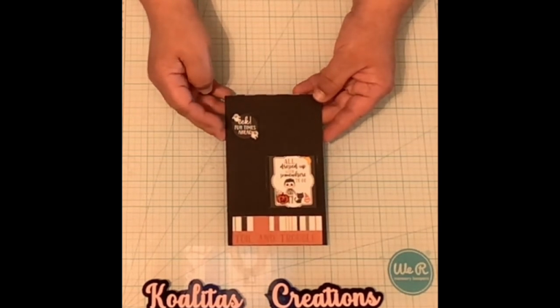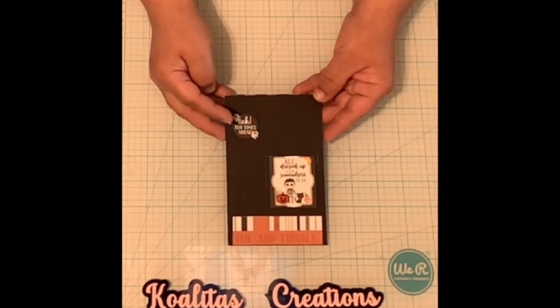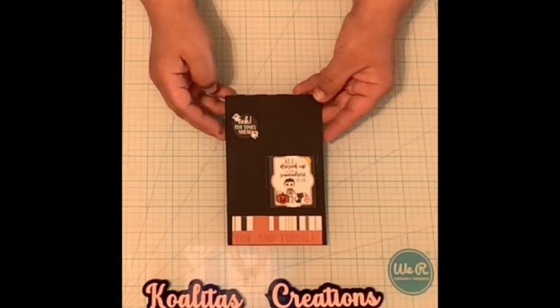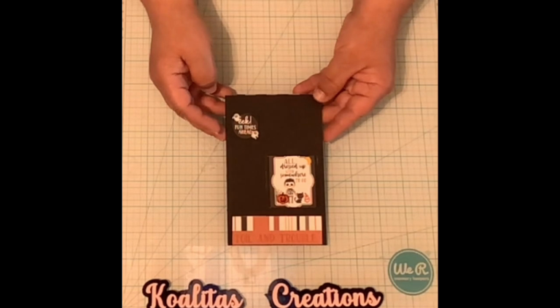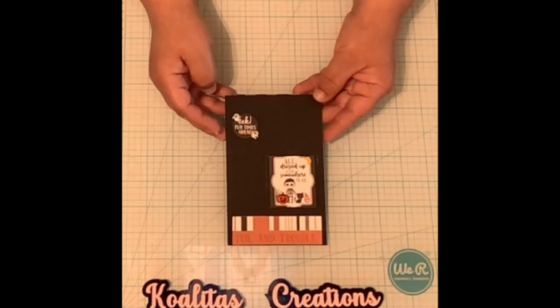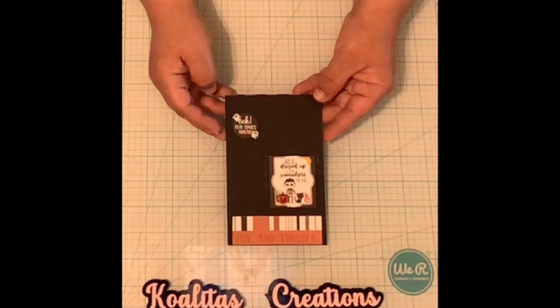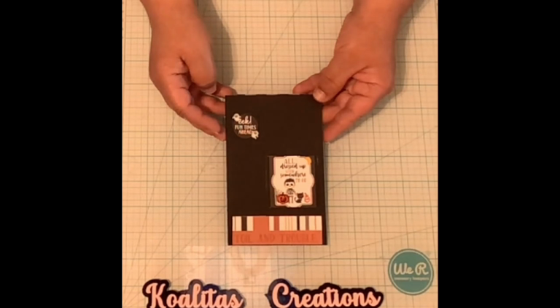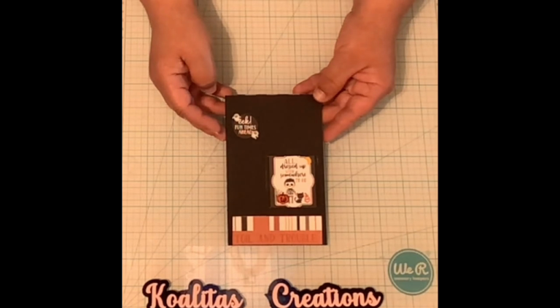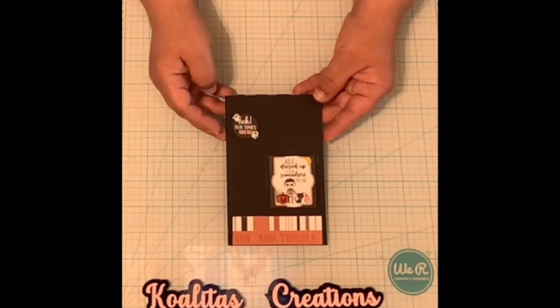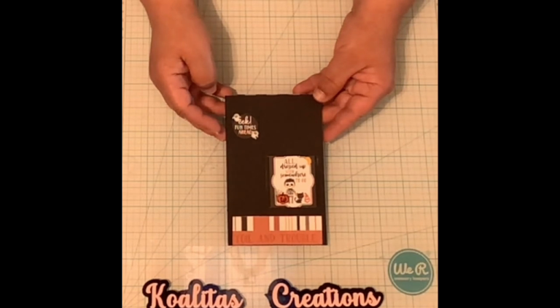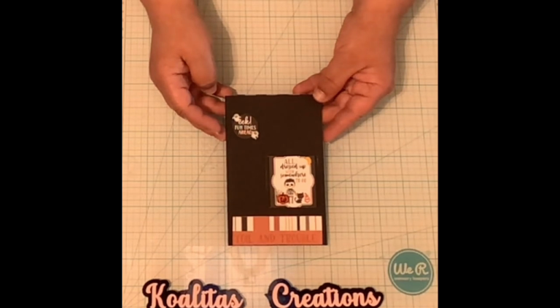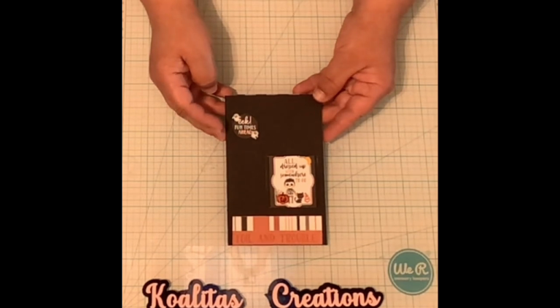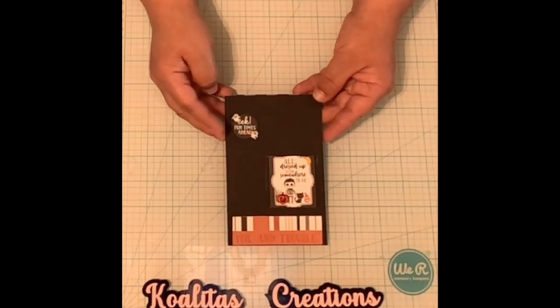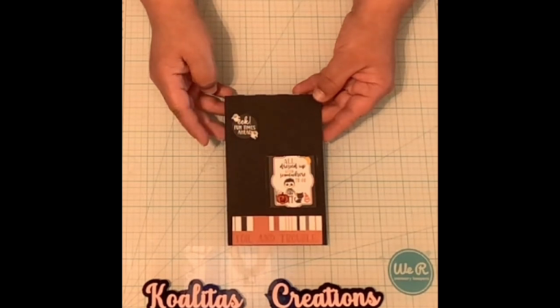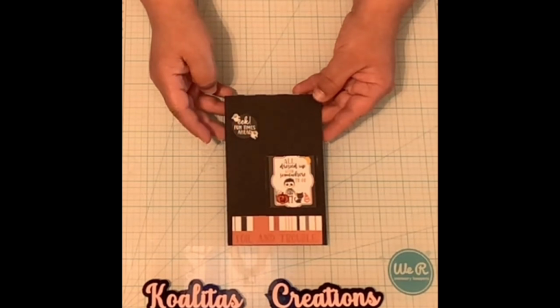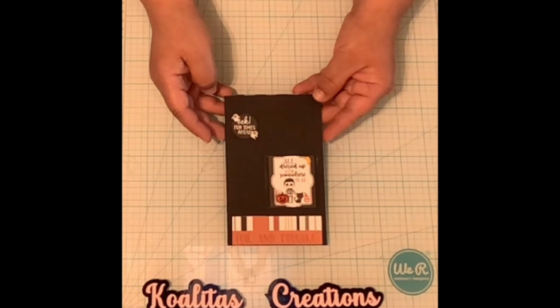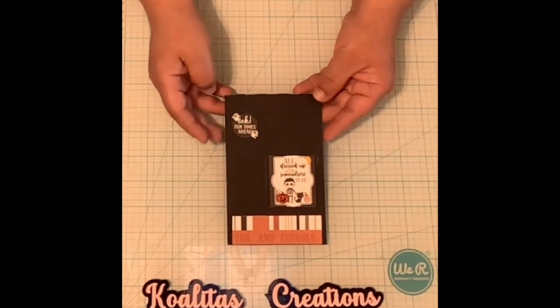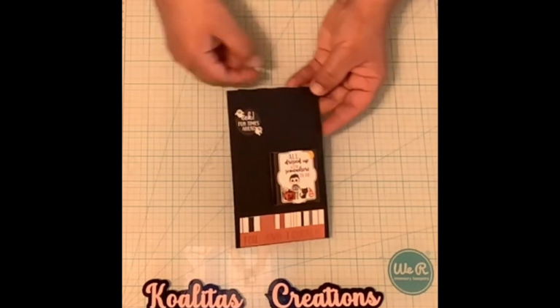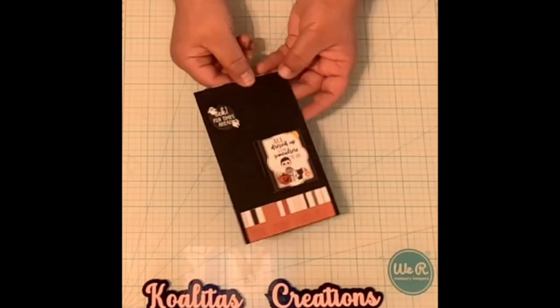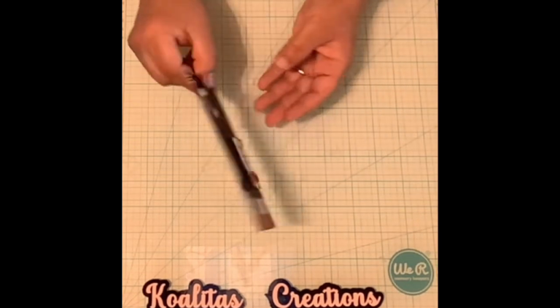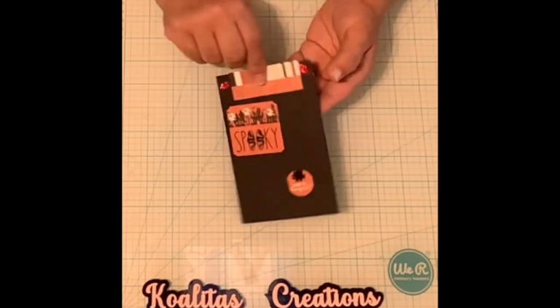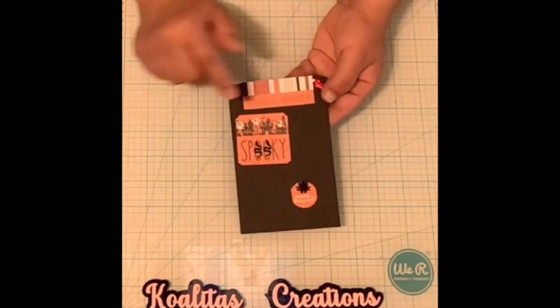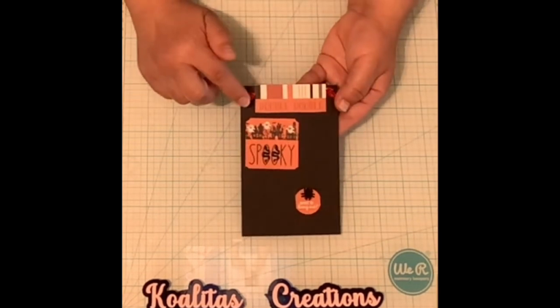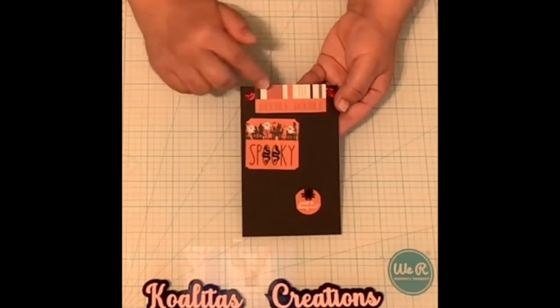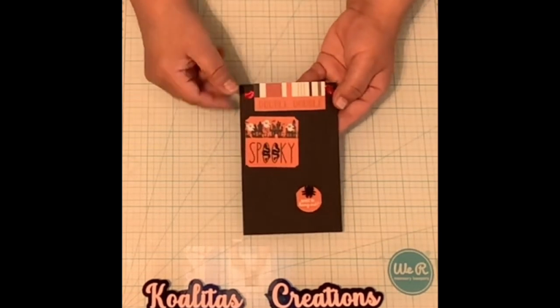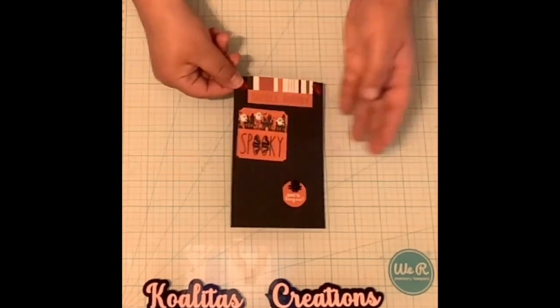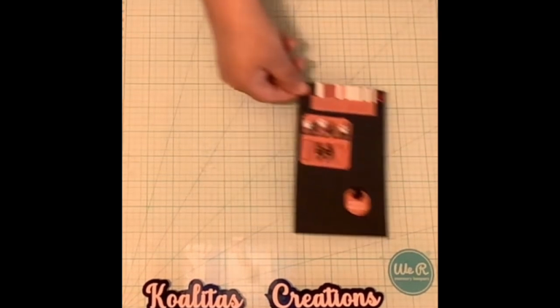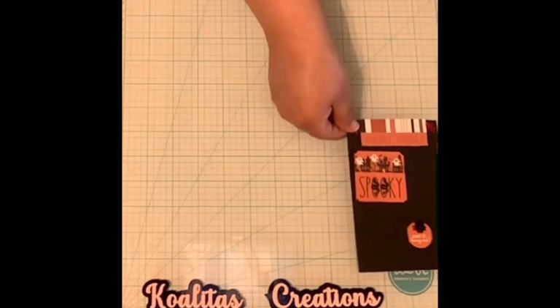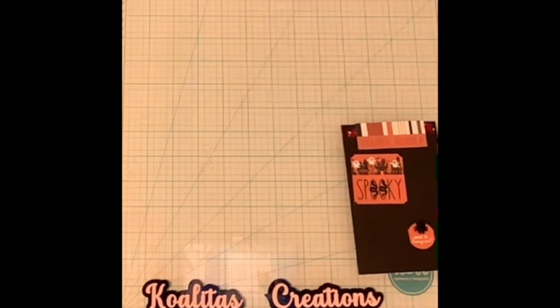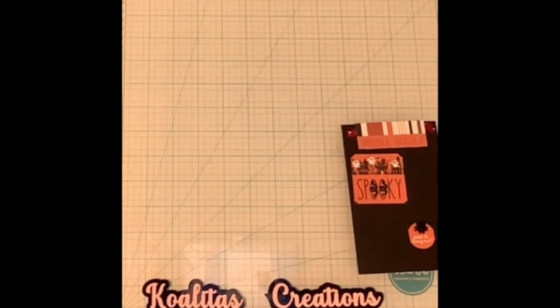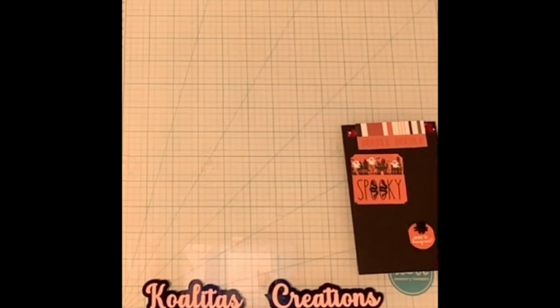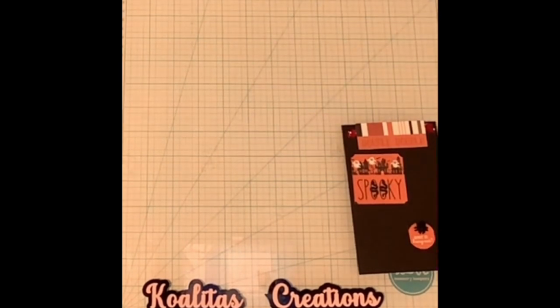And then for the 2x2 it says All Dressed Up With Somewhere To Go. I put a little moon and a pumpkin there, and I also put little lips here. I thought that was kind of cute.